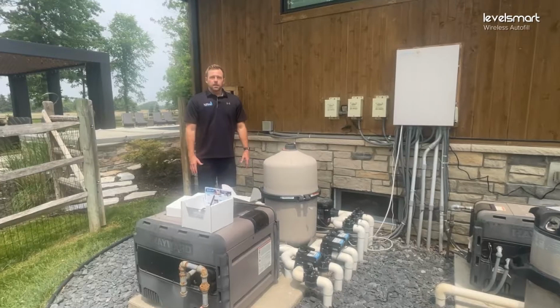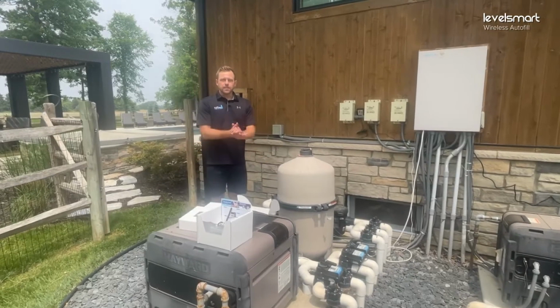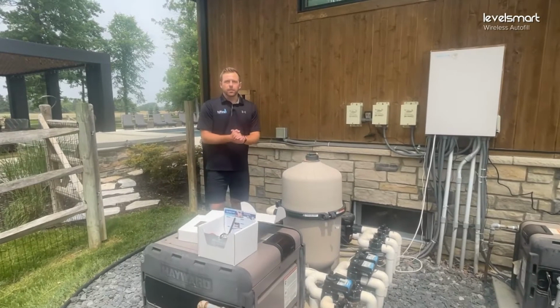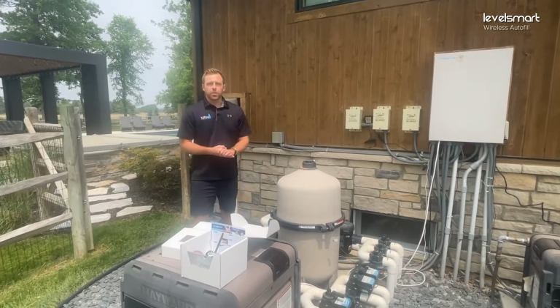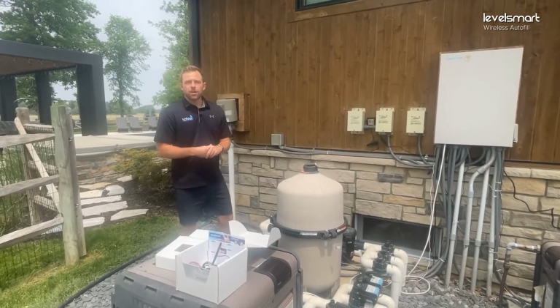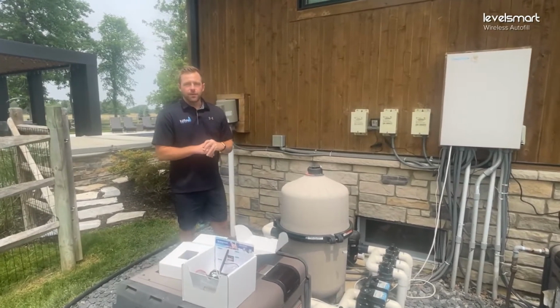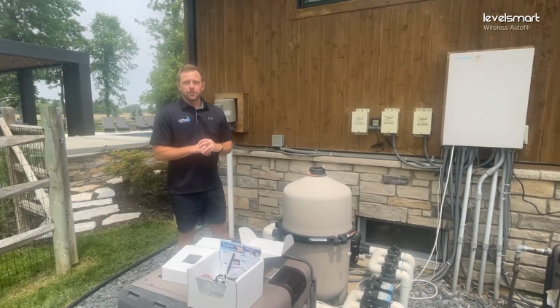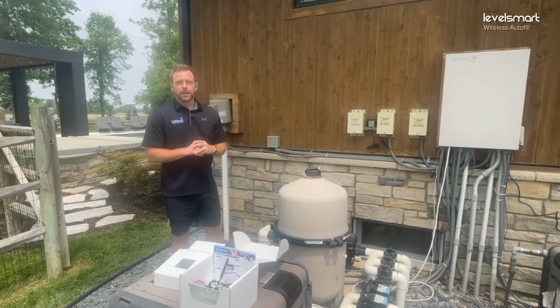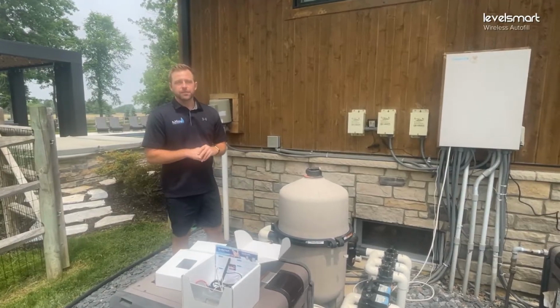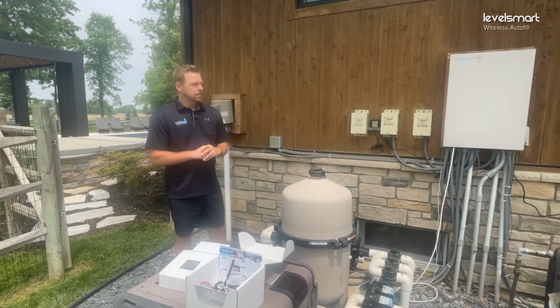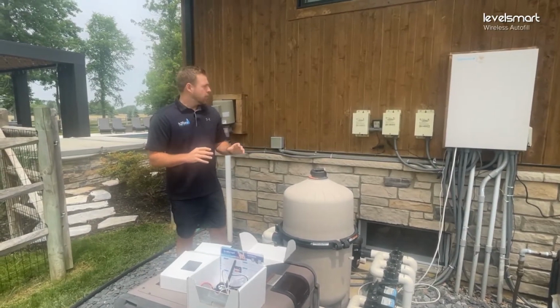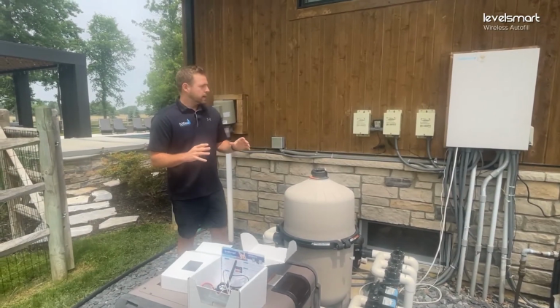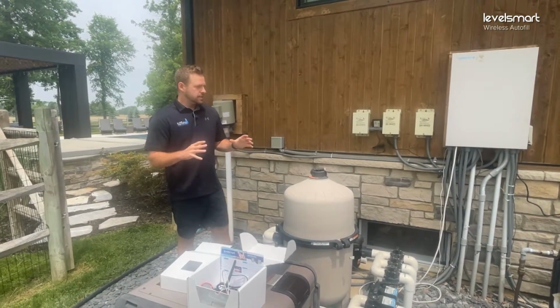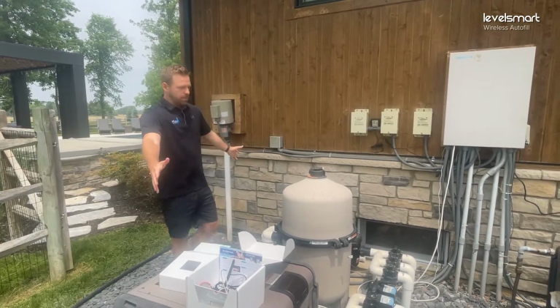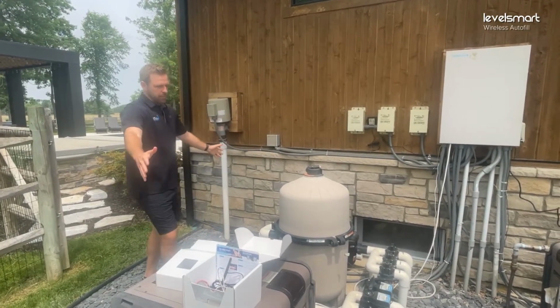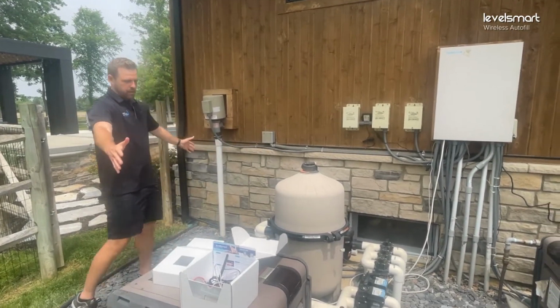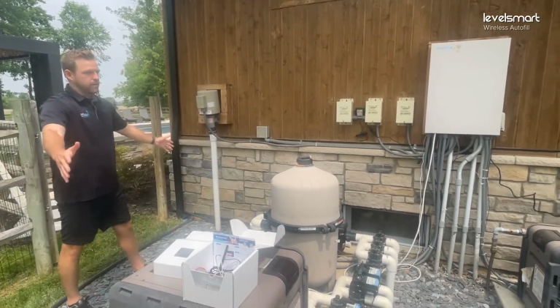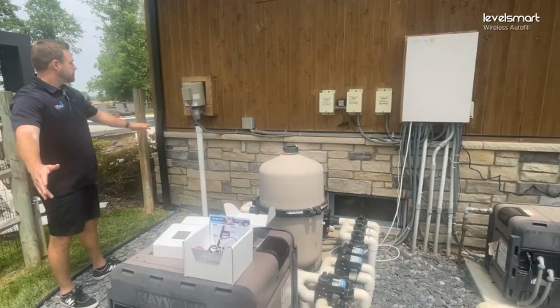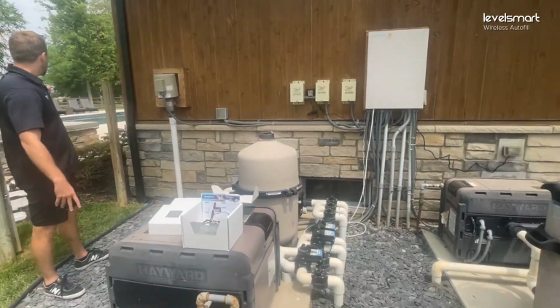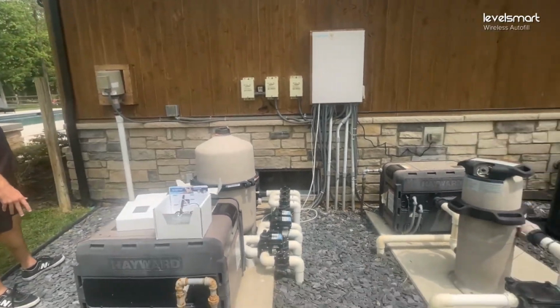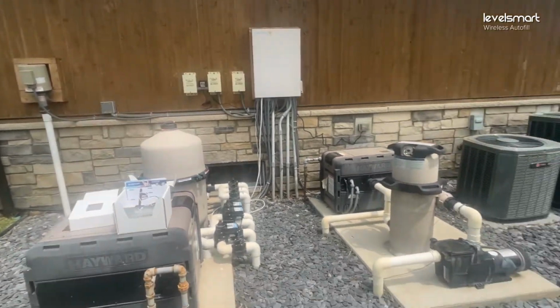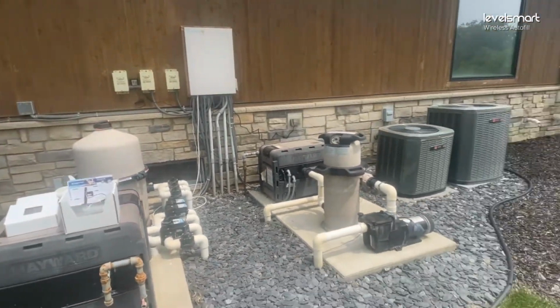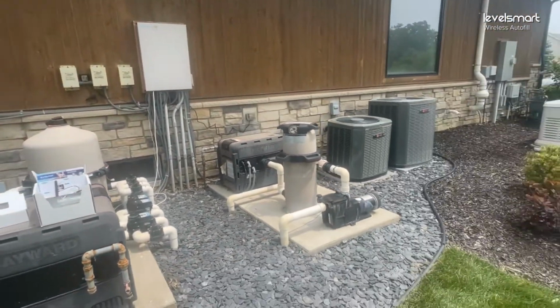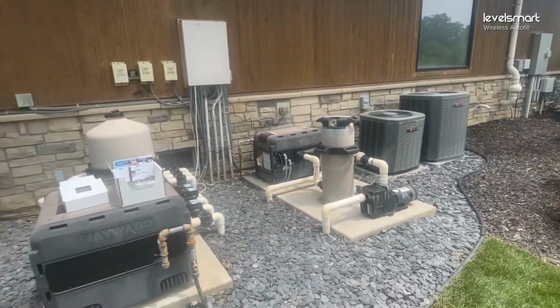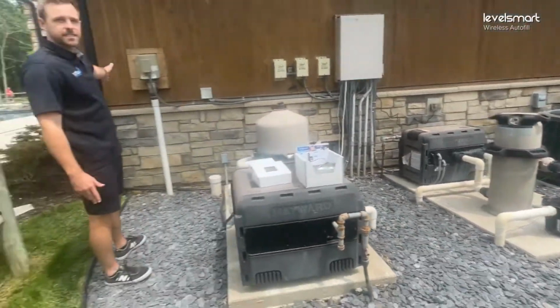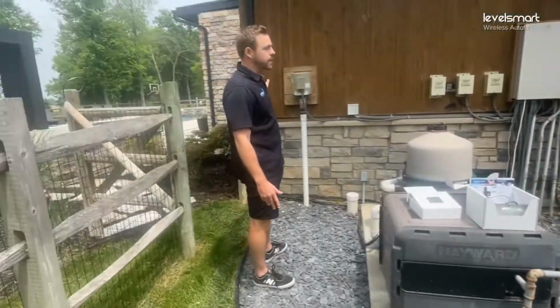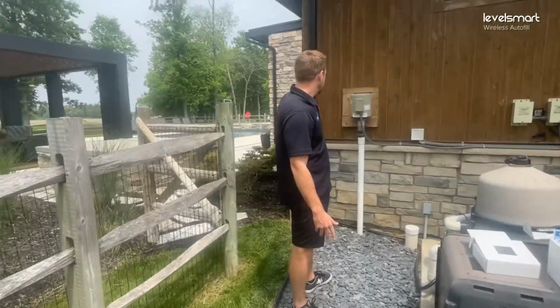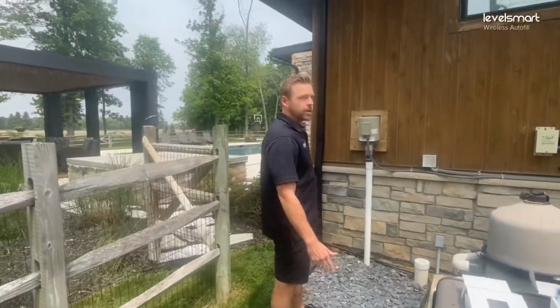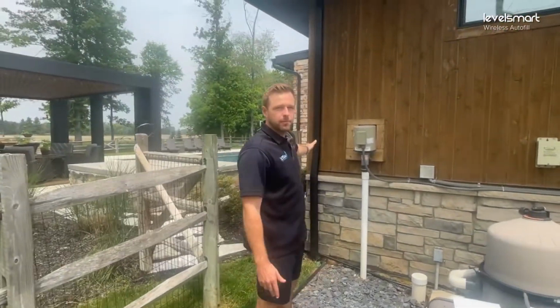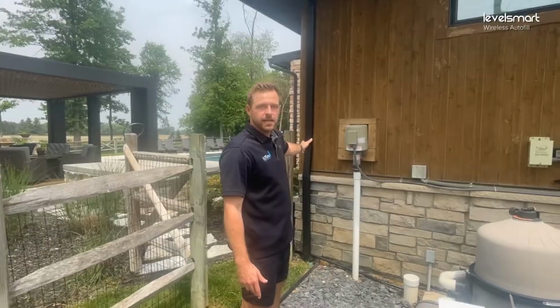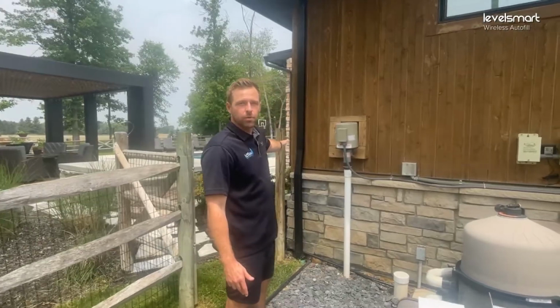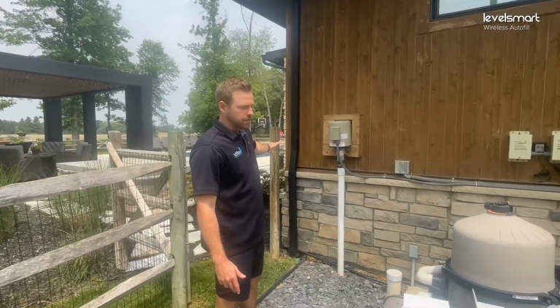Alright guys, we're going to do a quick install video for the Level Smart by H2 Flow. What we have here is the equipment pad behind me, and here is the pool that we're actually going to be putting the sensor in — we're going to be maintaining that pool level.